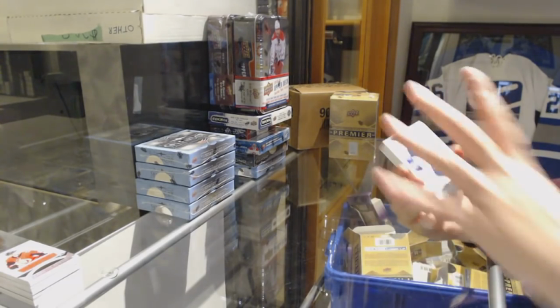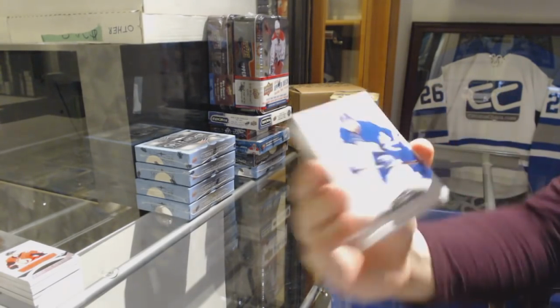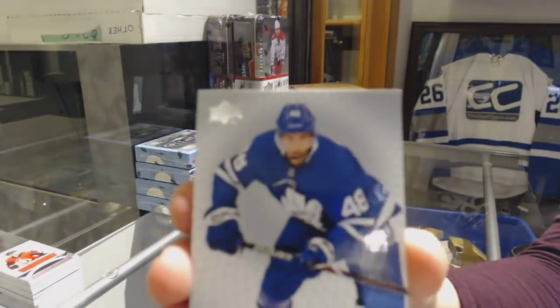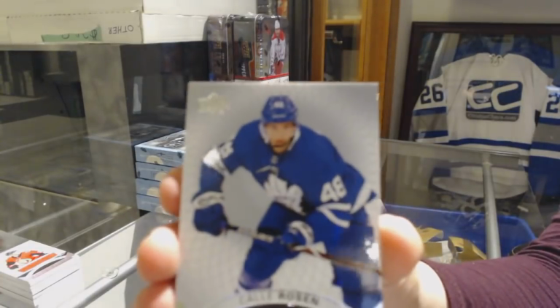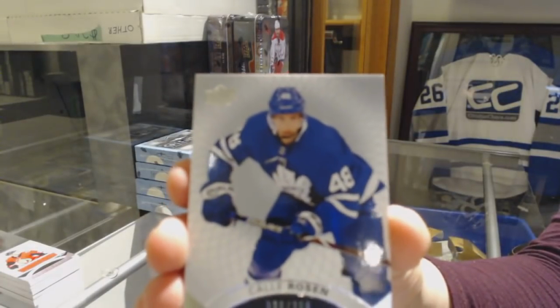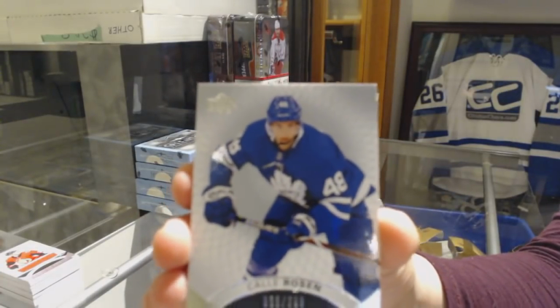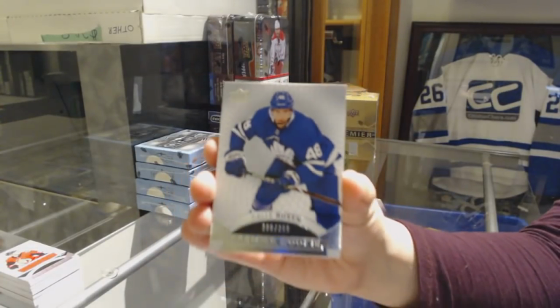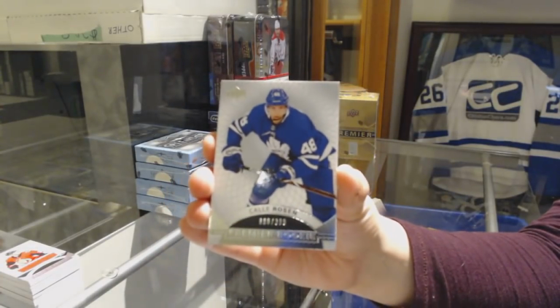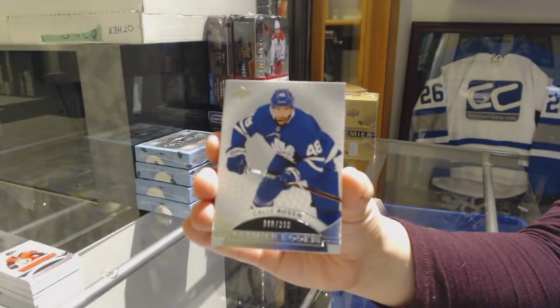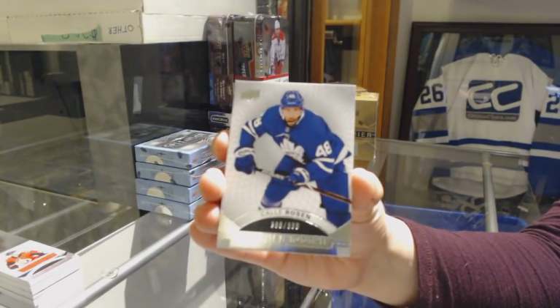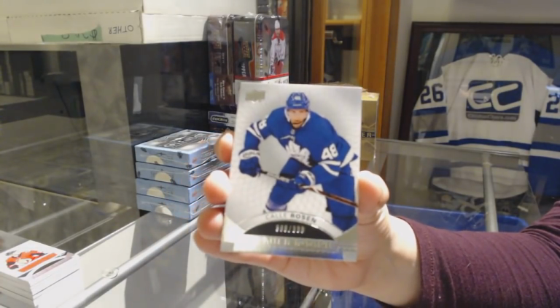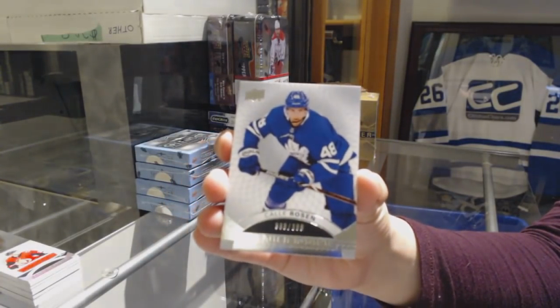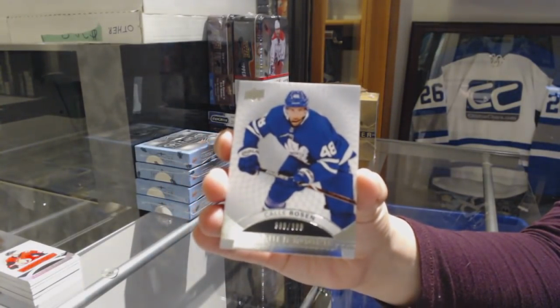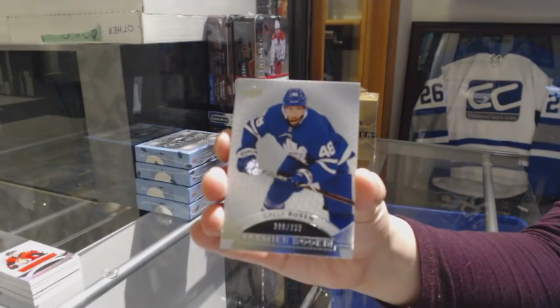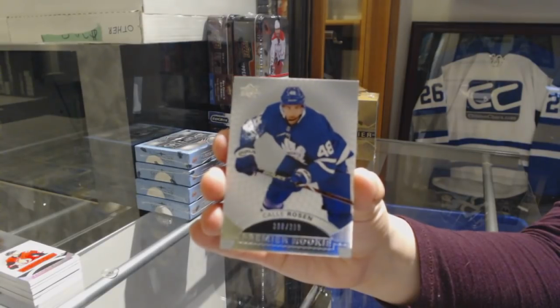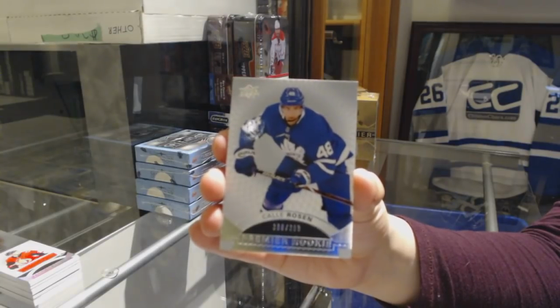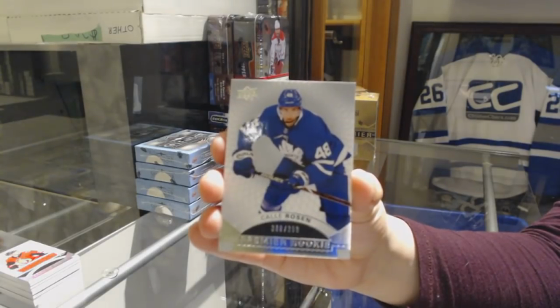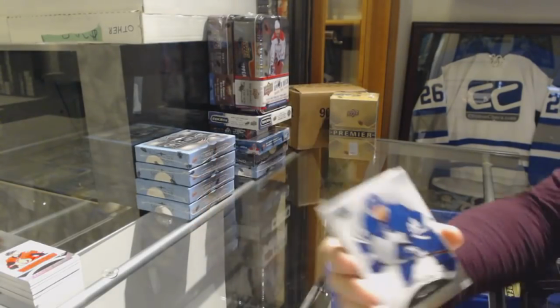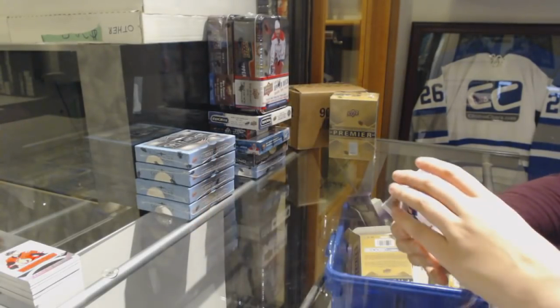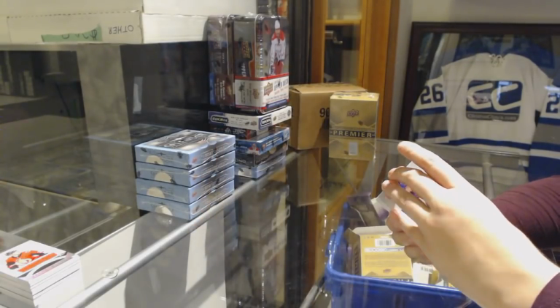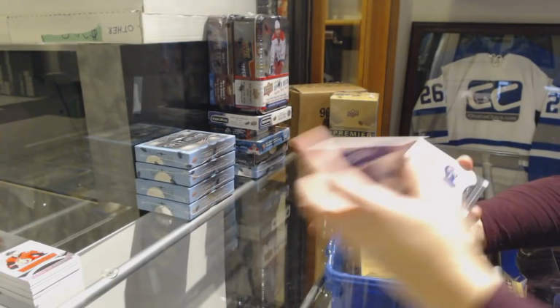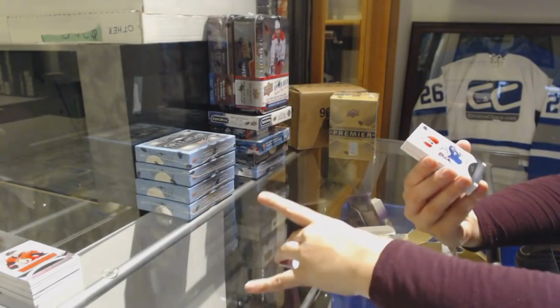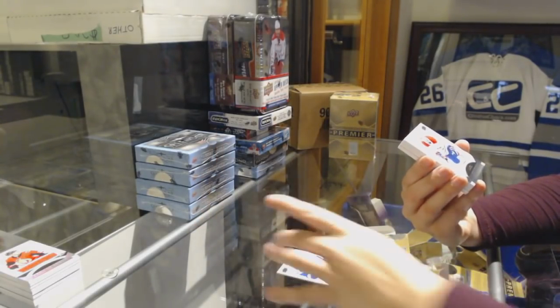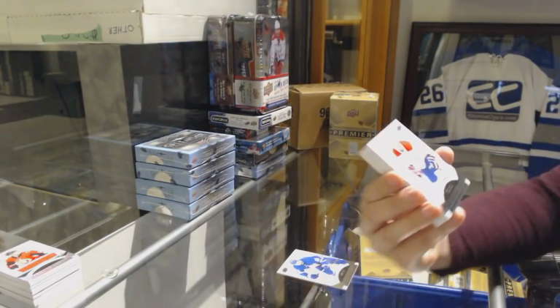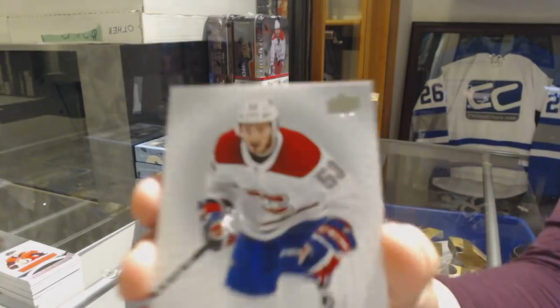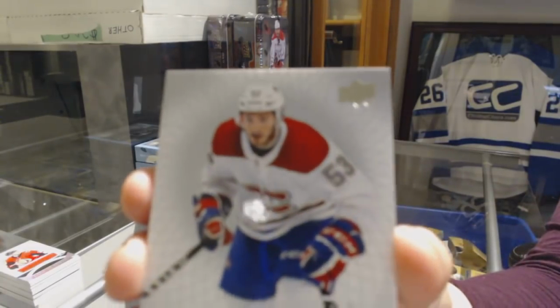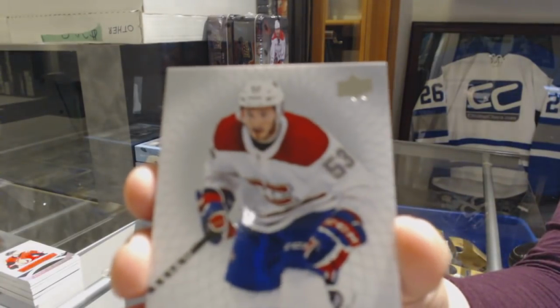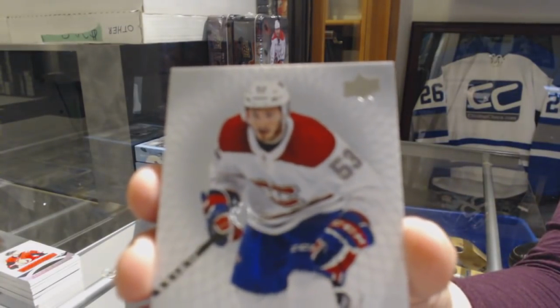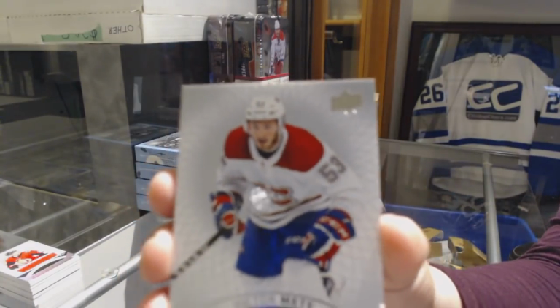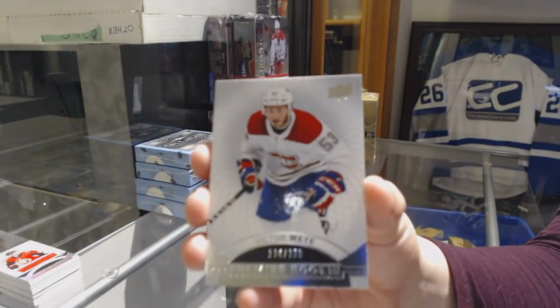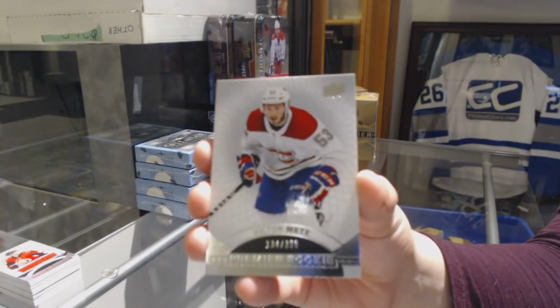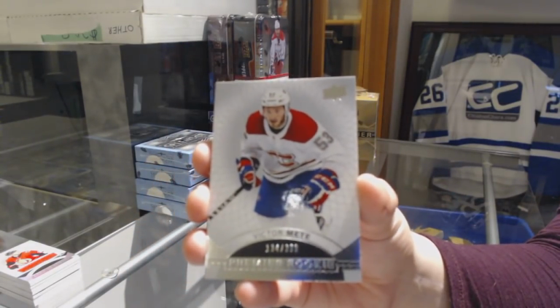We've got a rookie number to 399, Kapanen for the Leafs. We've got a rookie number to 399 for the Montreal Canadiens, Victor Mete.